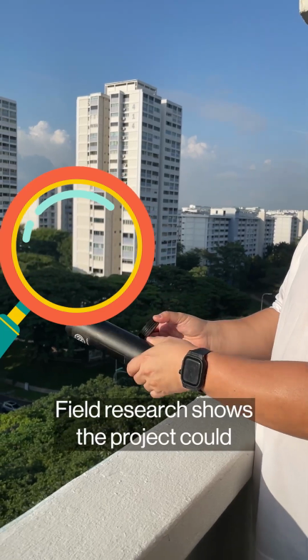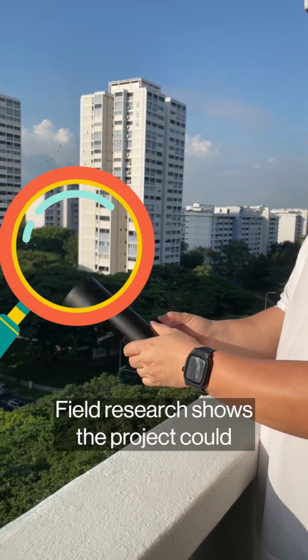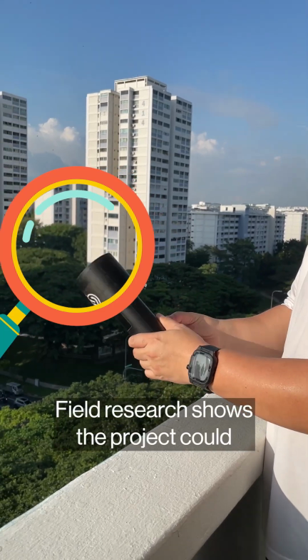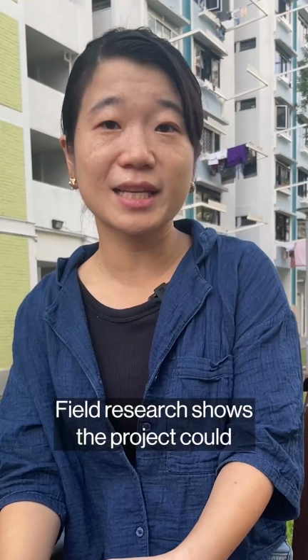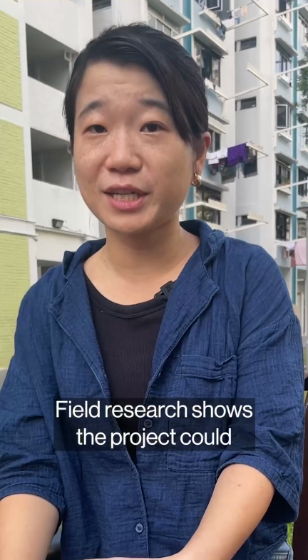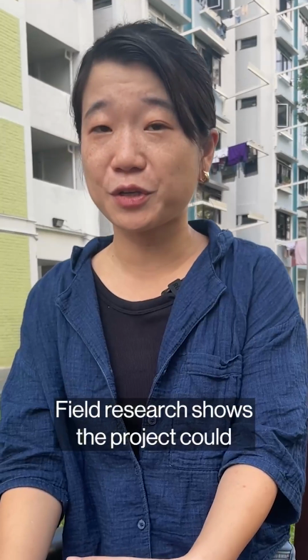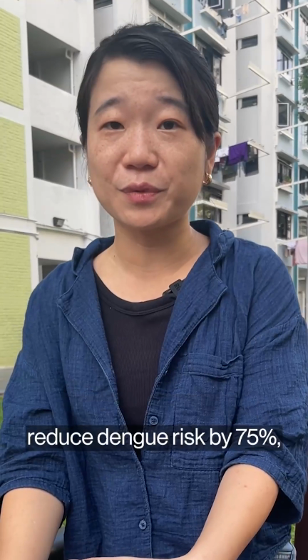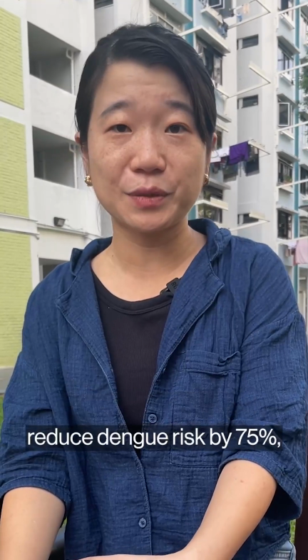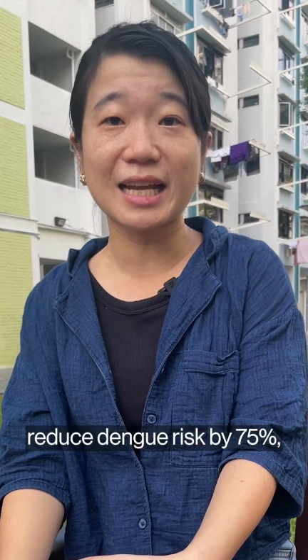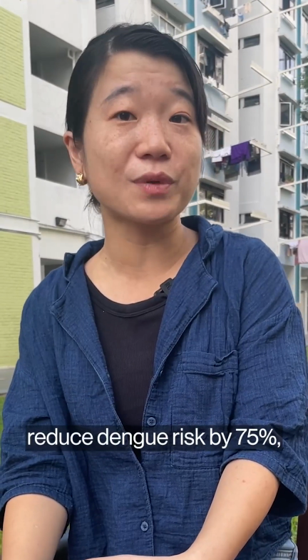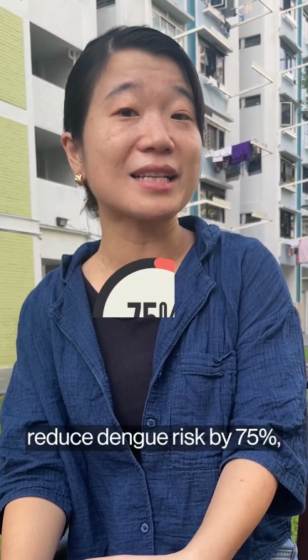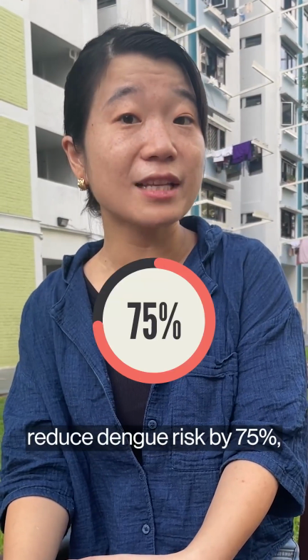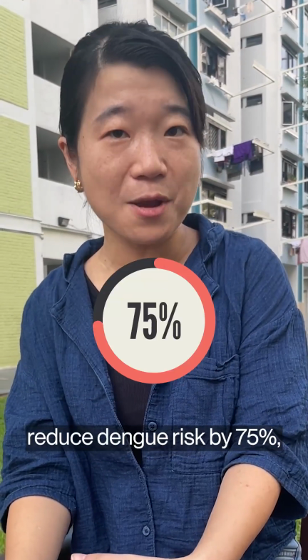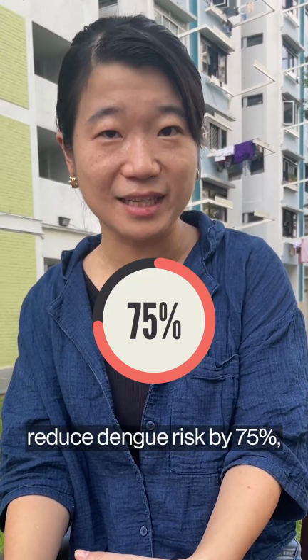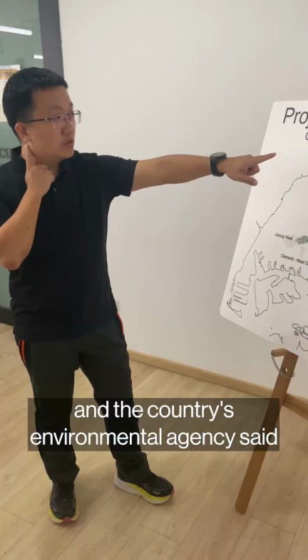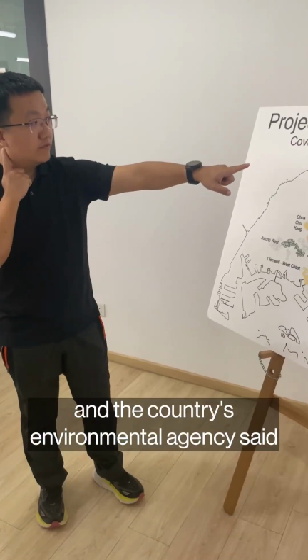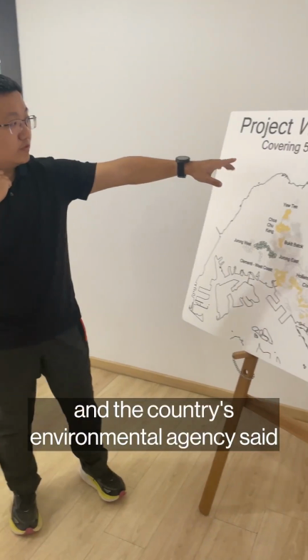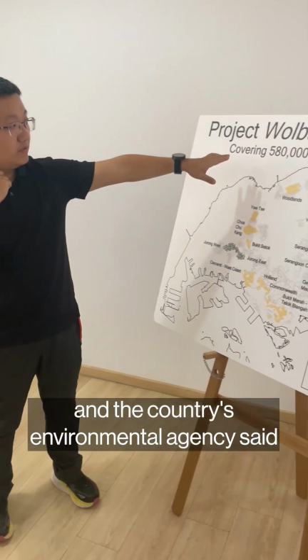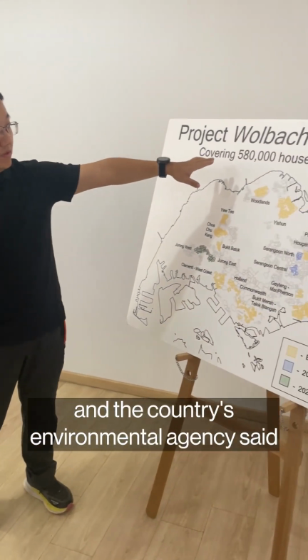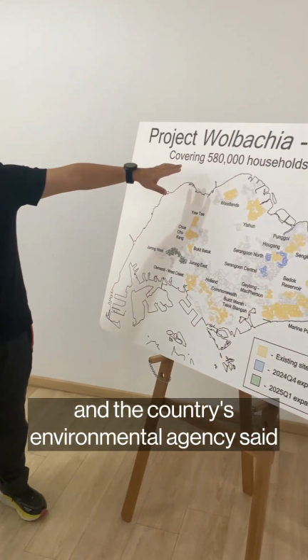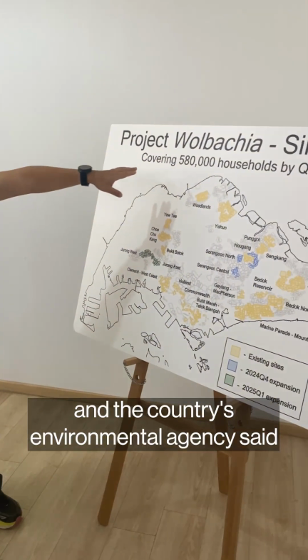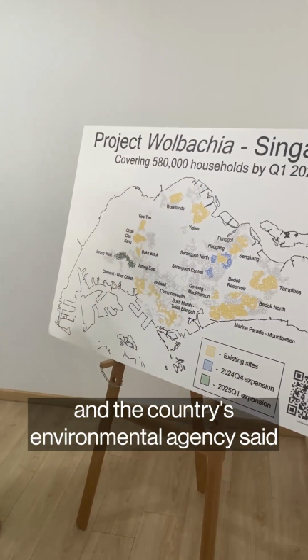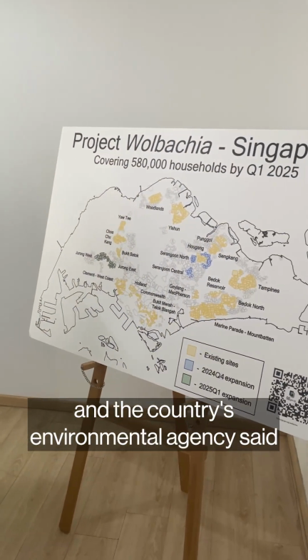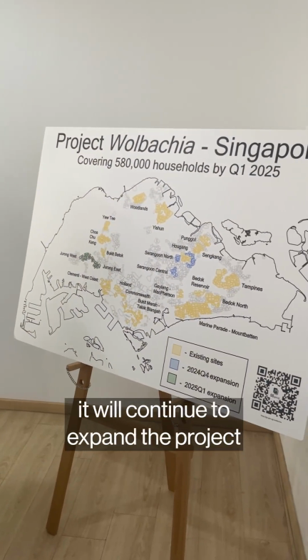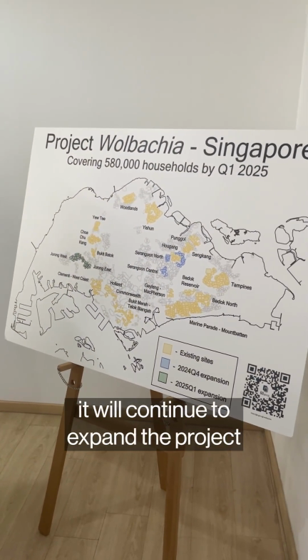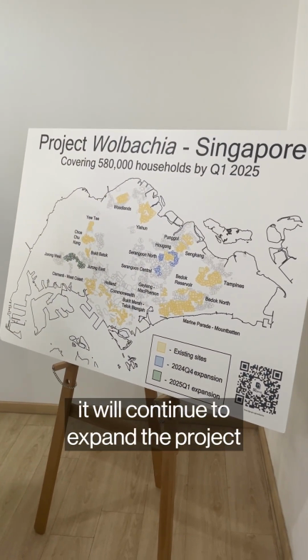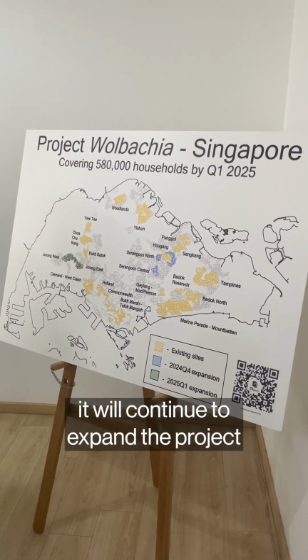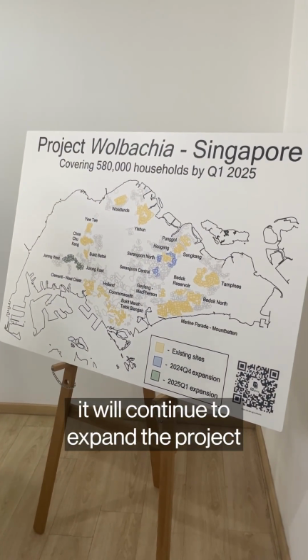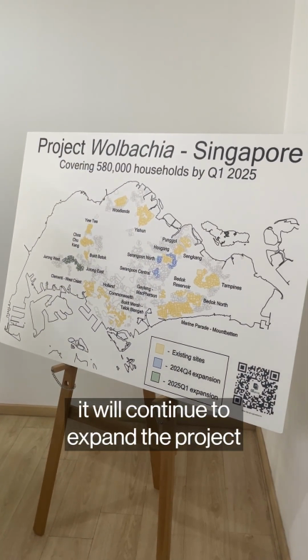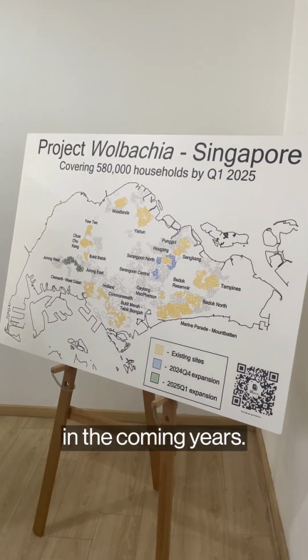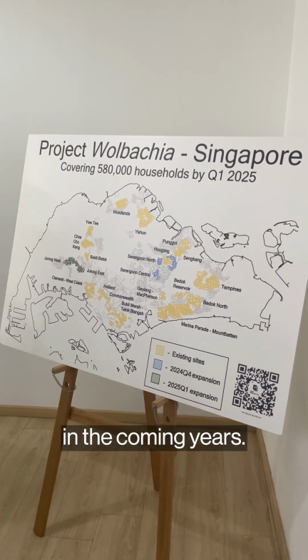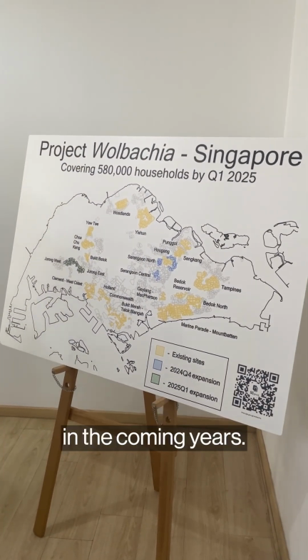Field research shows the project could reduce dengue risk by 75%, and the country's environmental agency said it will continue to expand the projects in the coming years.